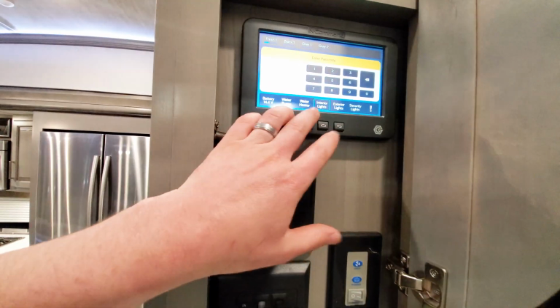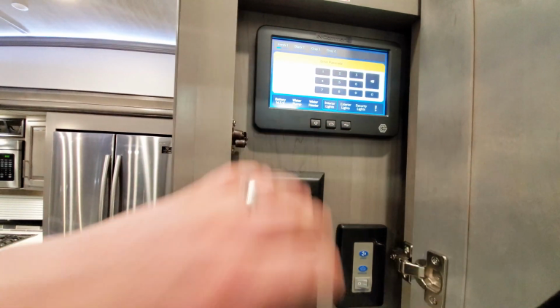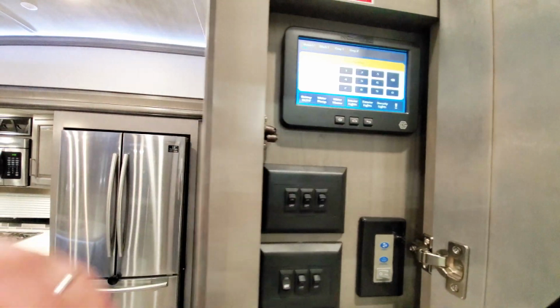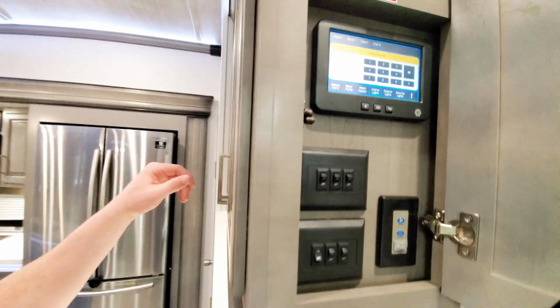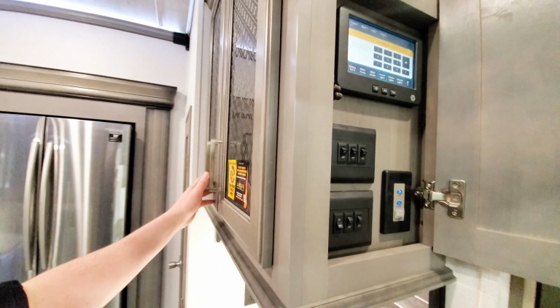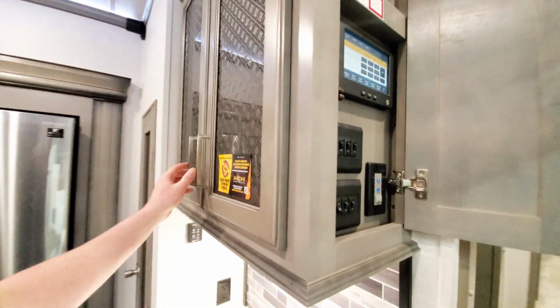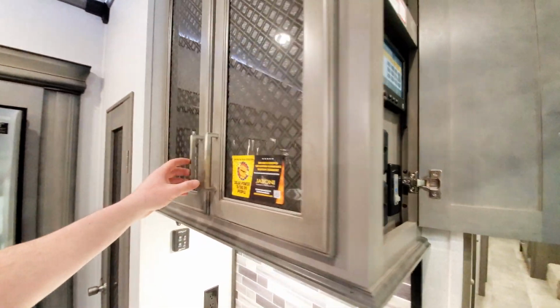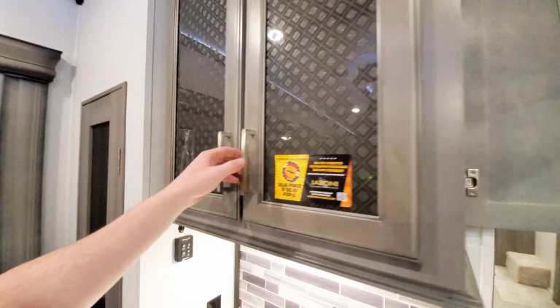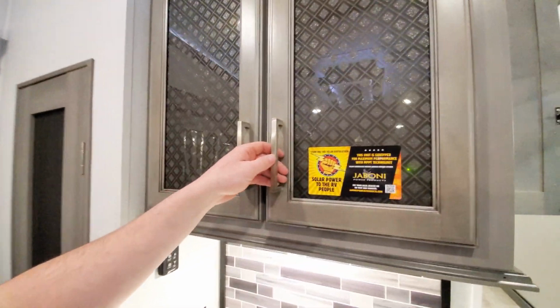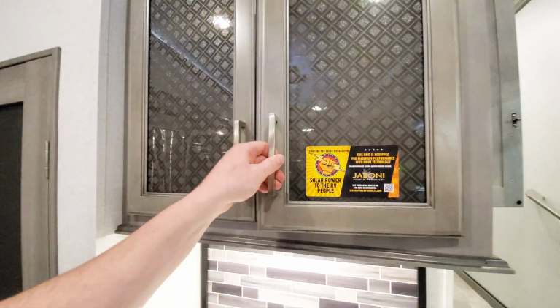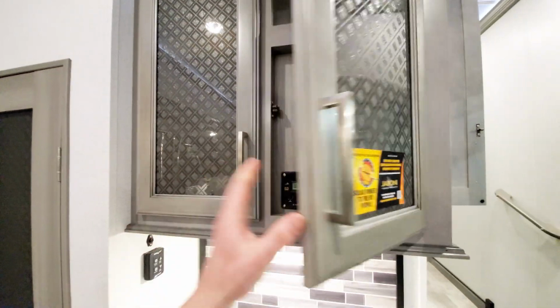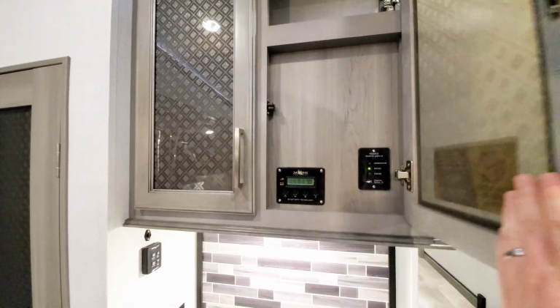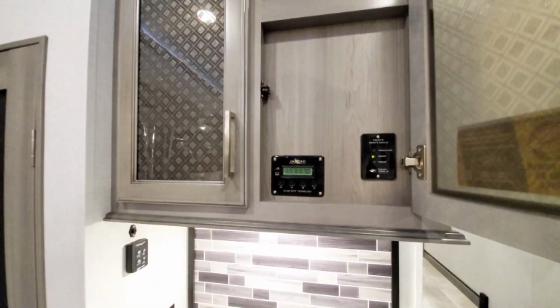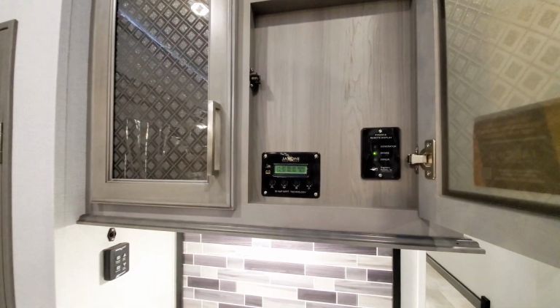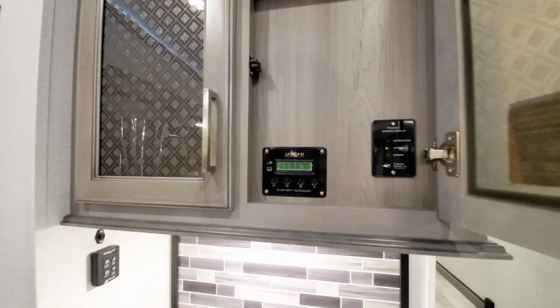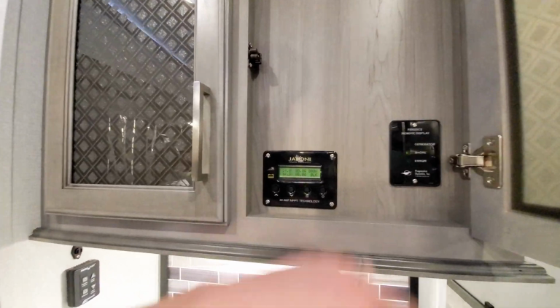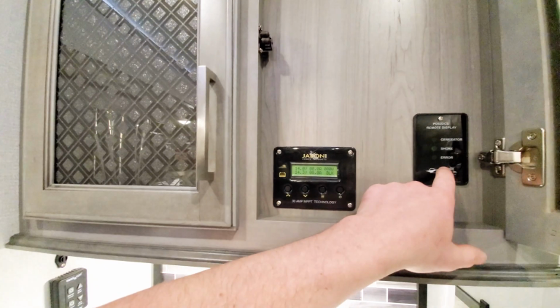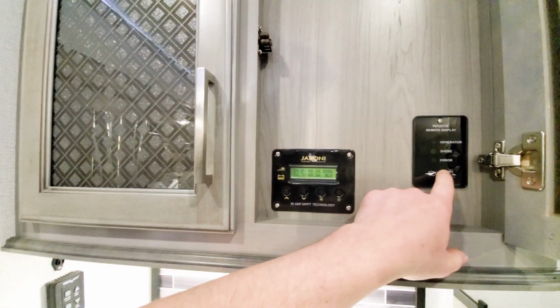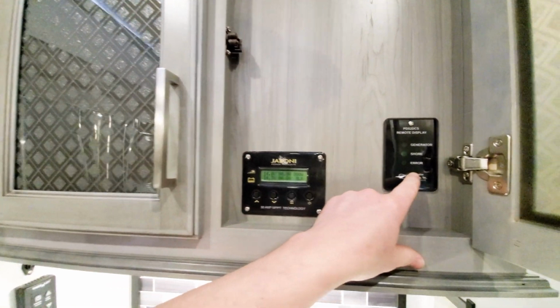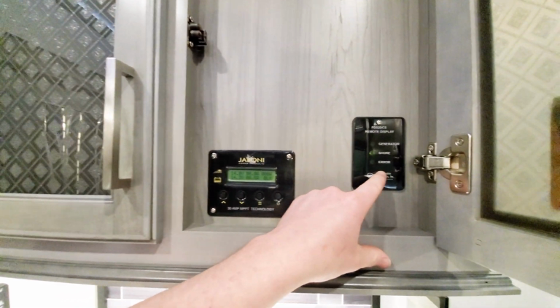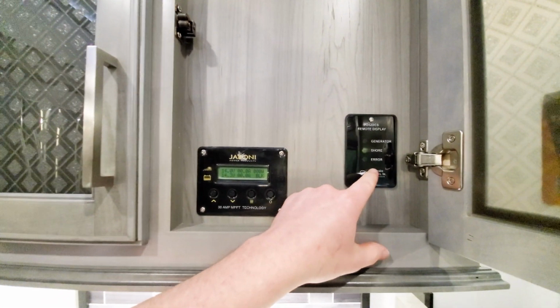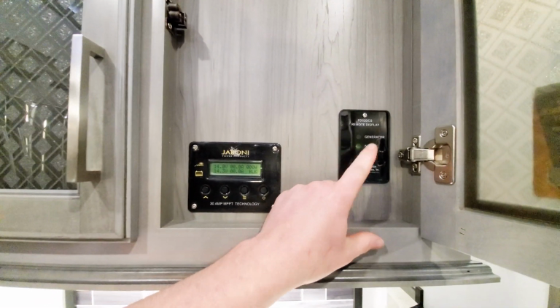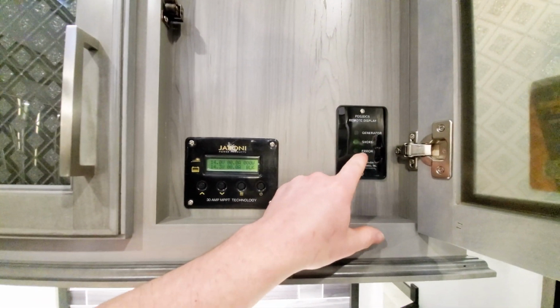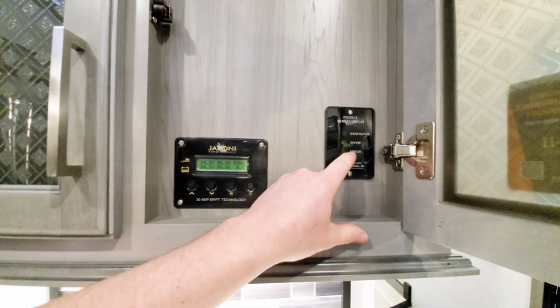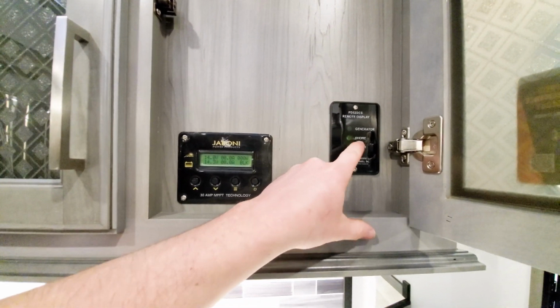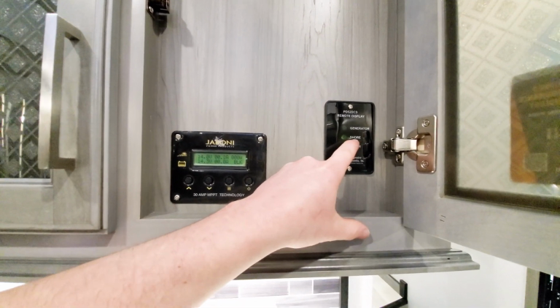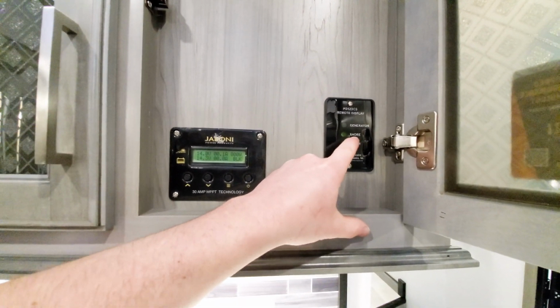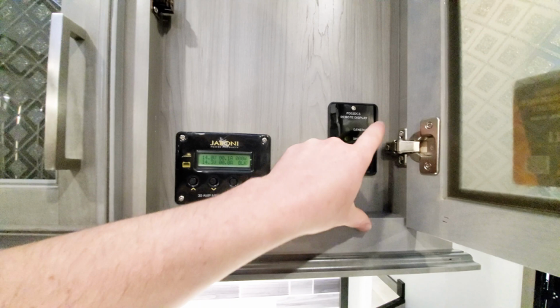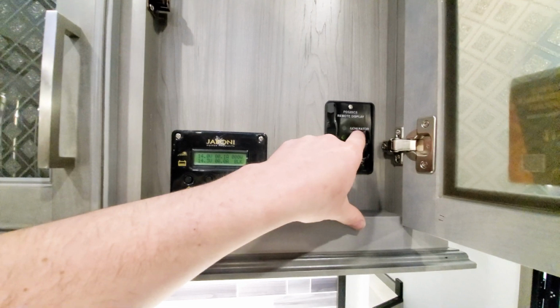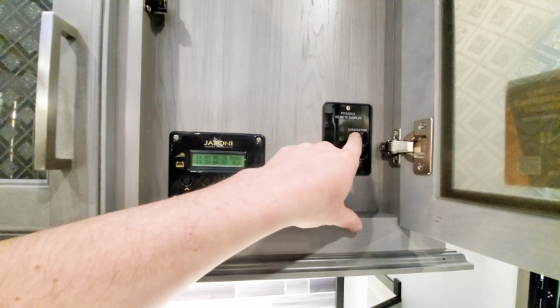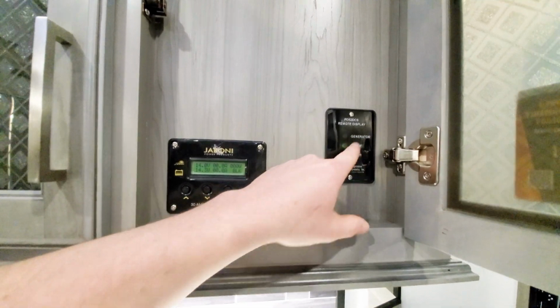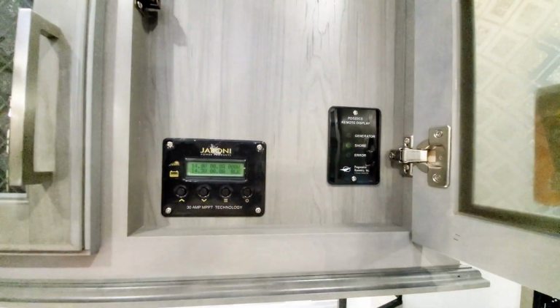There's your standard operations for the coach, and then back behind this panel is going to be your surge guard. It's telling you what is happening — if there's an issue, whether it's running off shore power or if it's running off the generator.